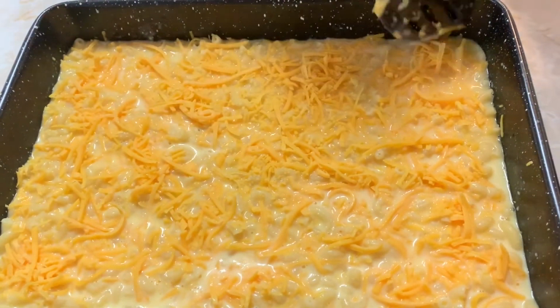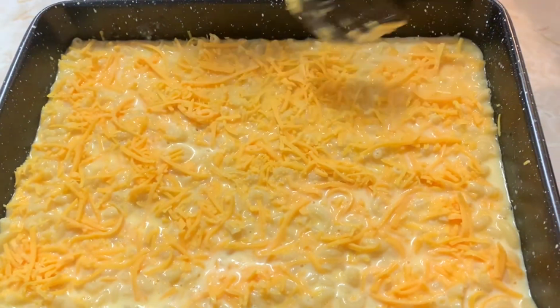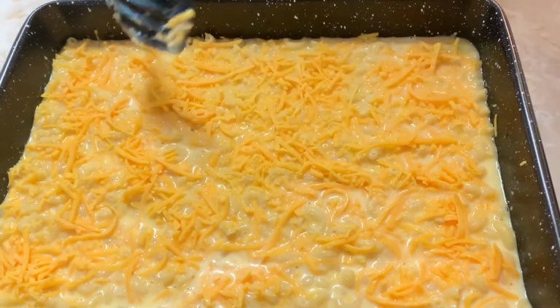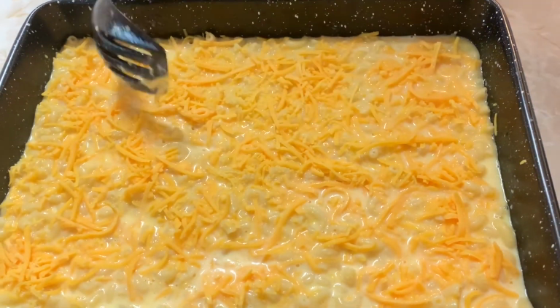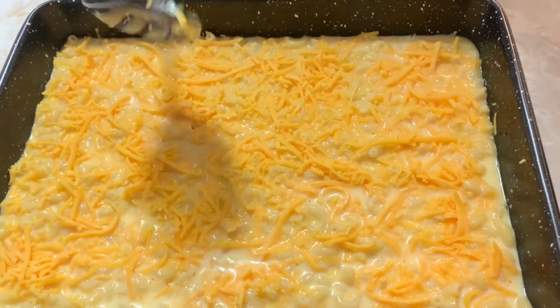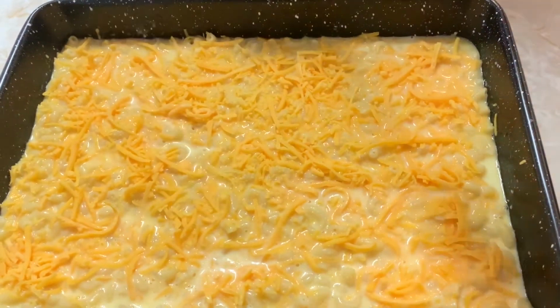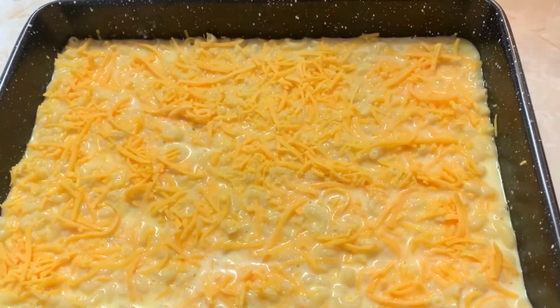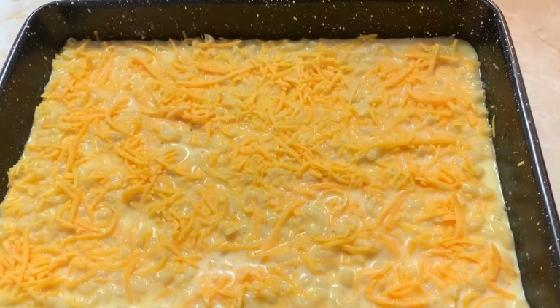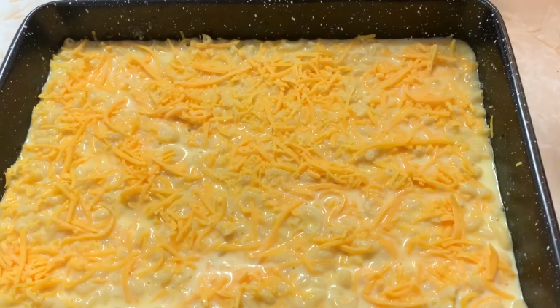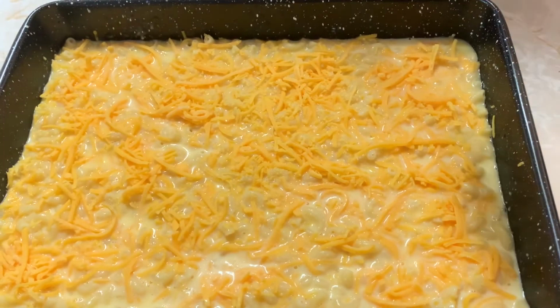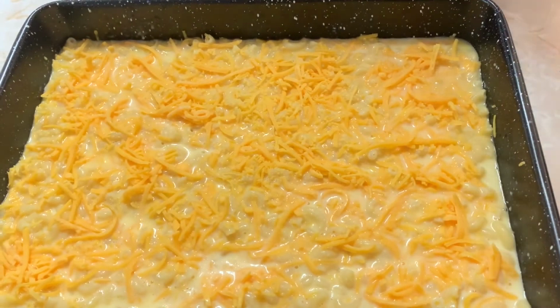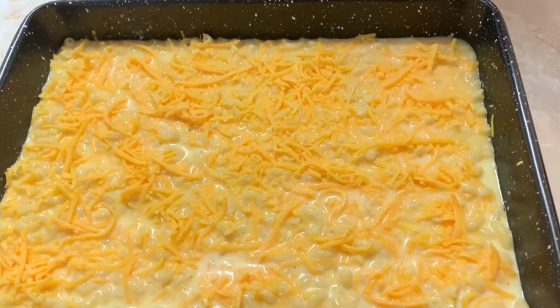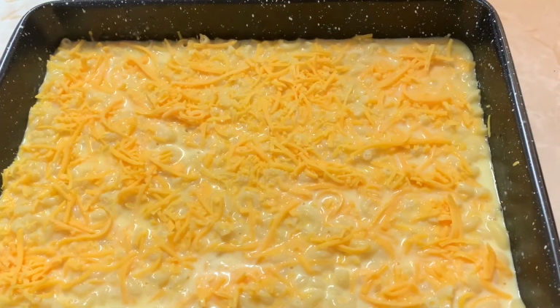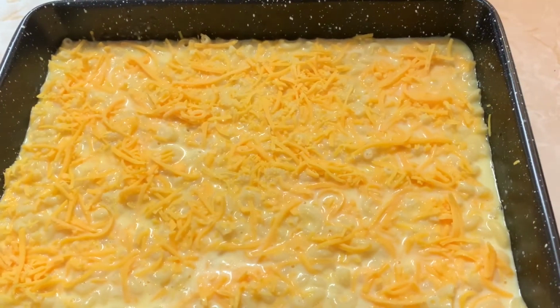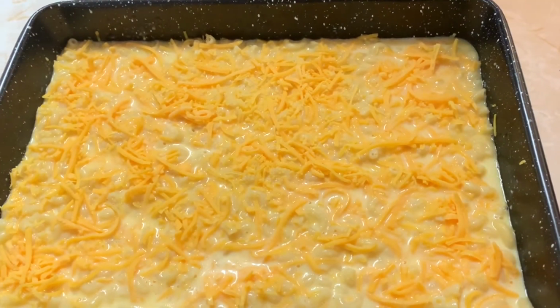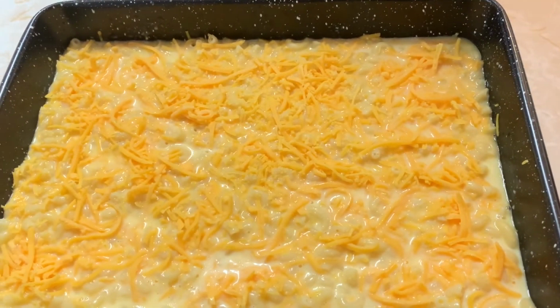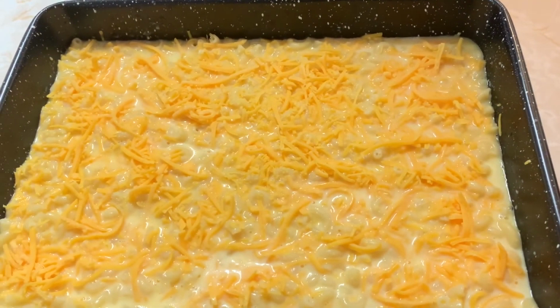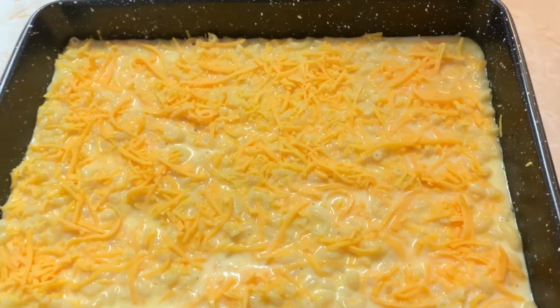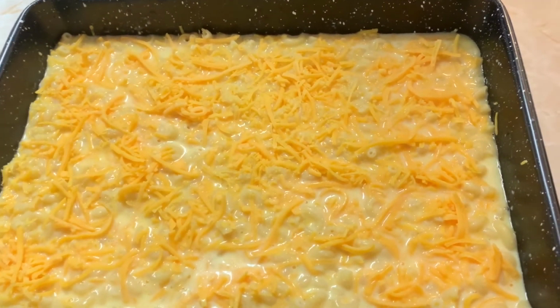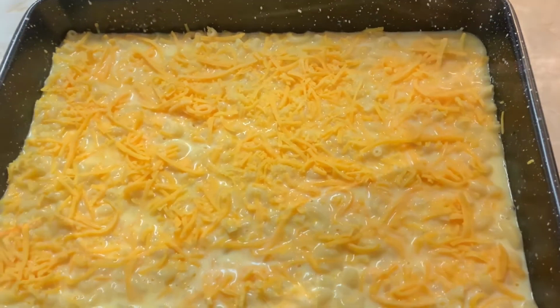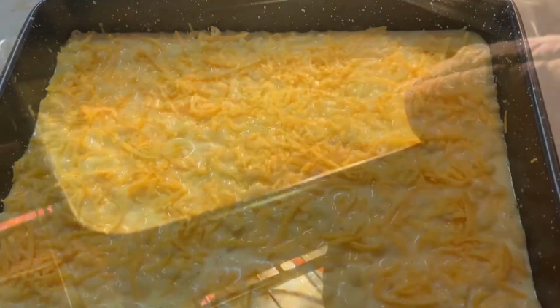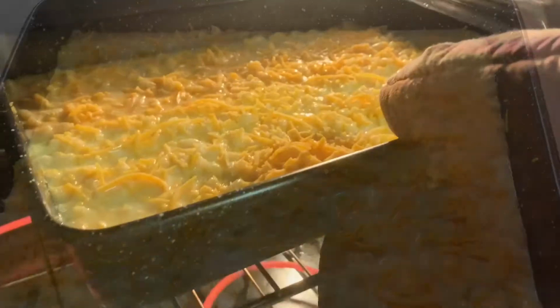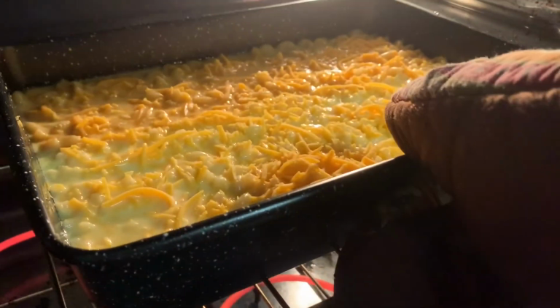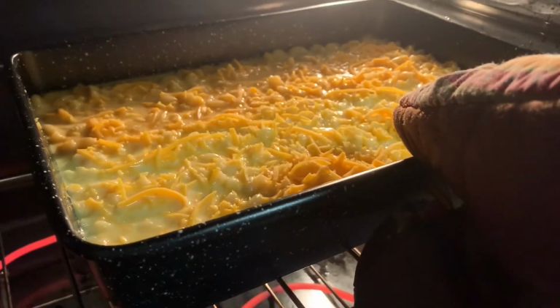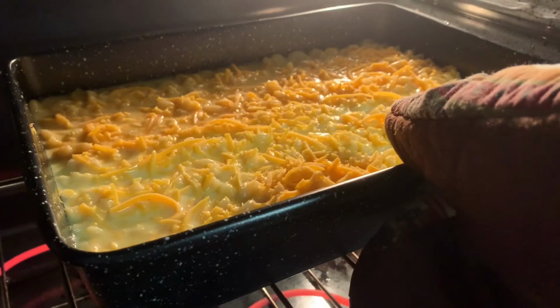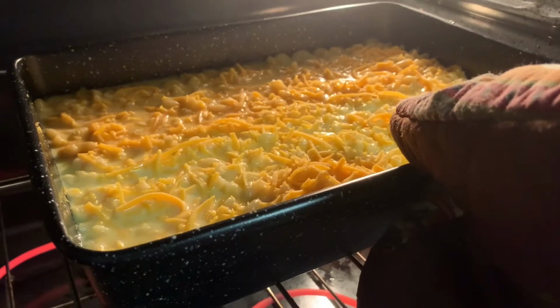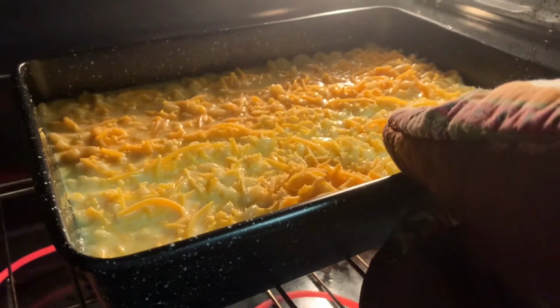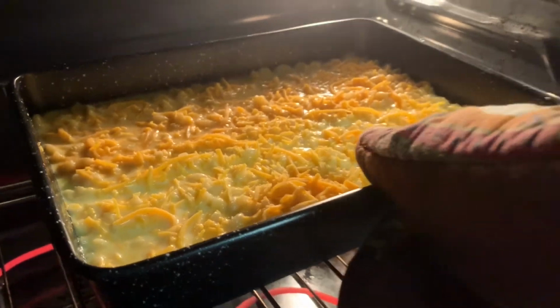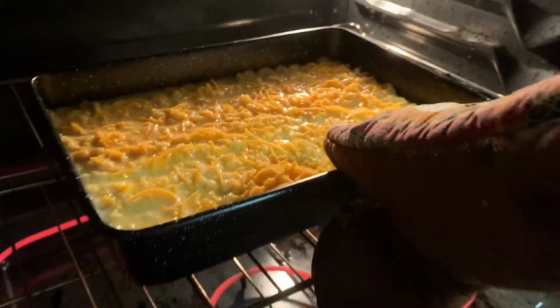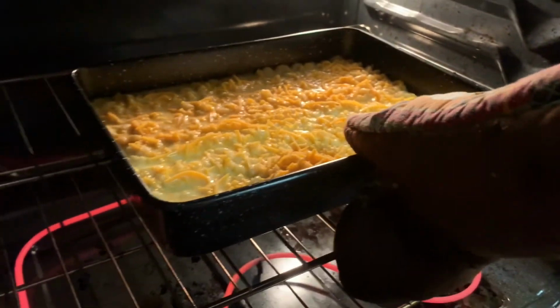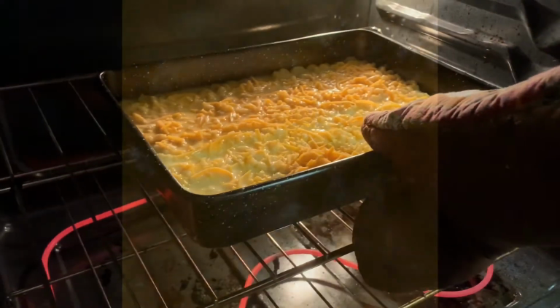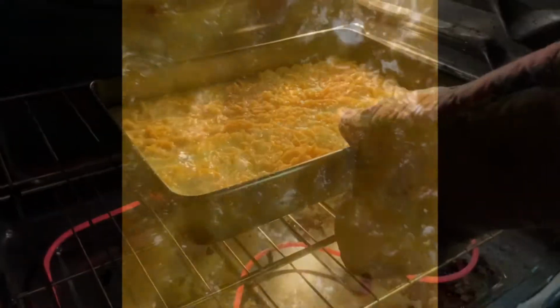We're going to put this in the oven for about 30 to 45 minutes. We'll be back when it's done.